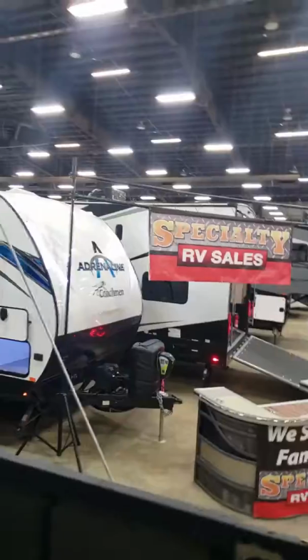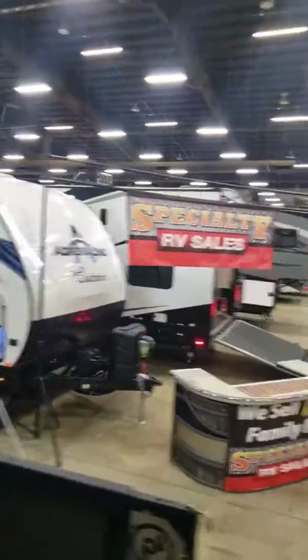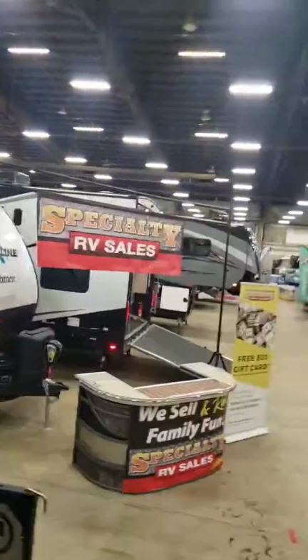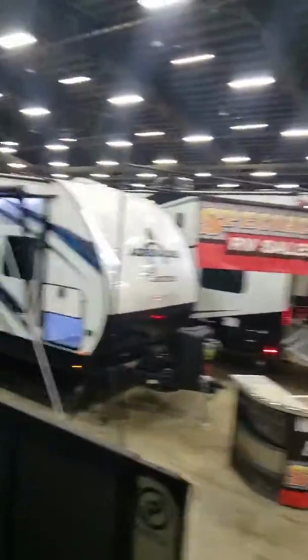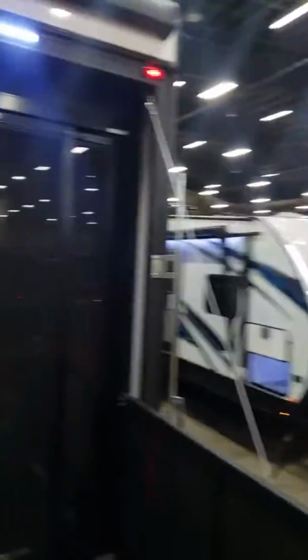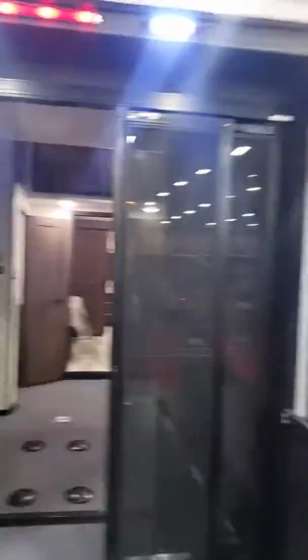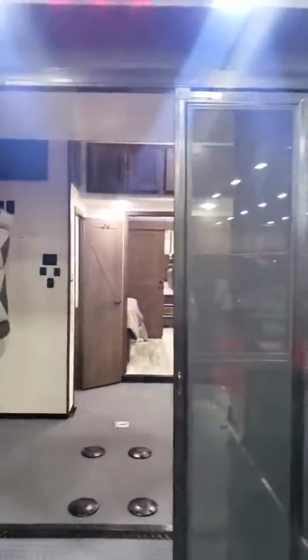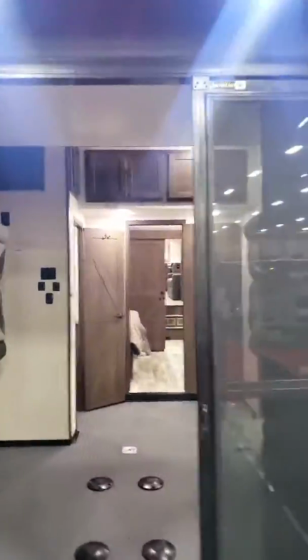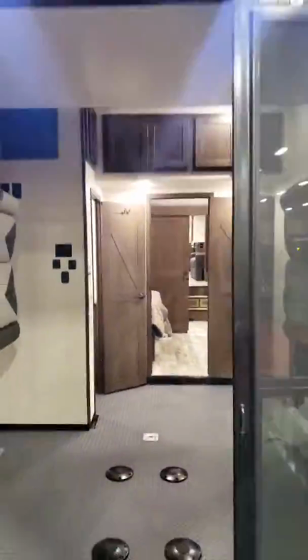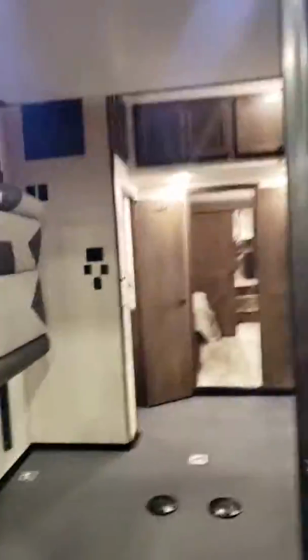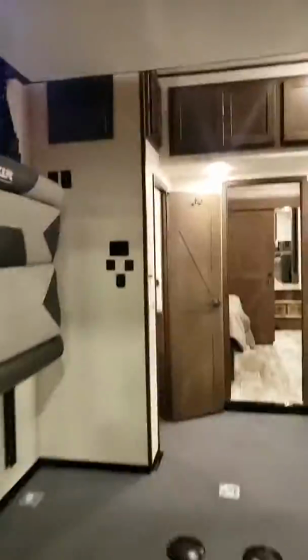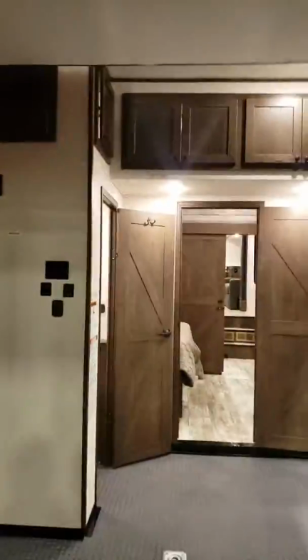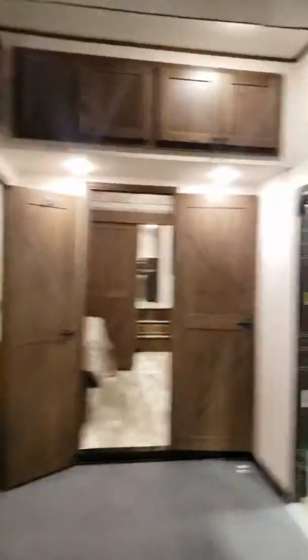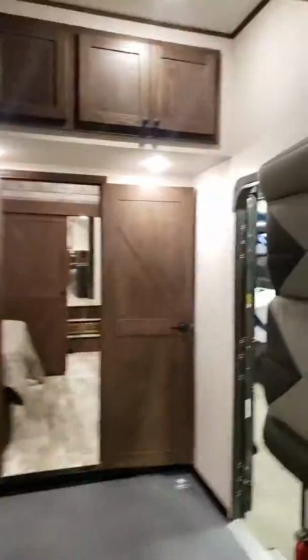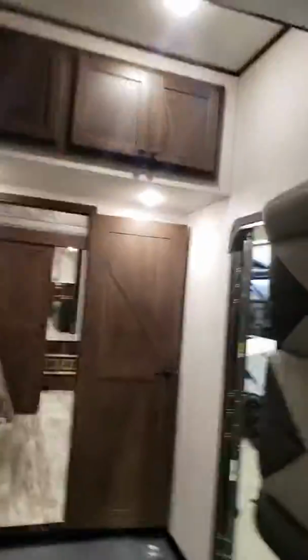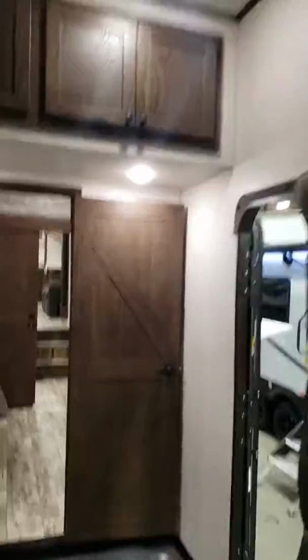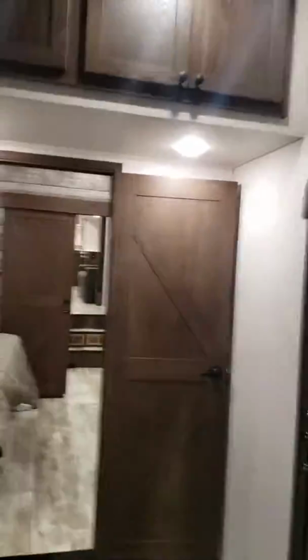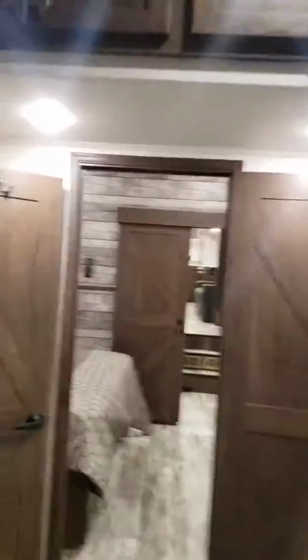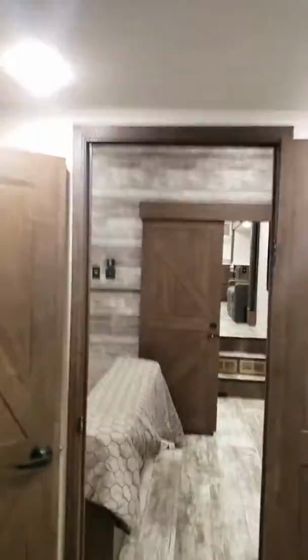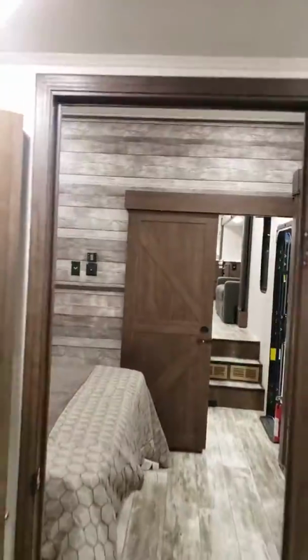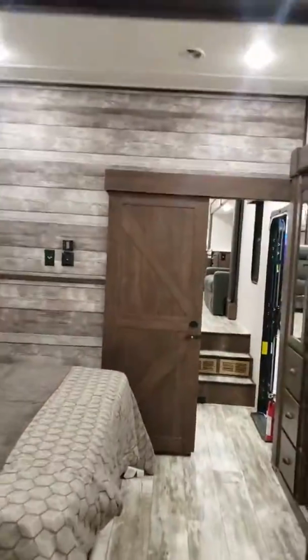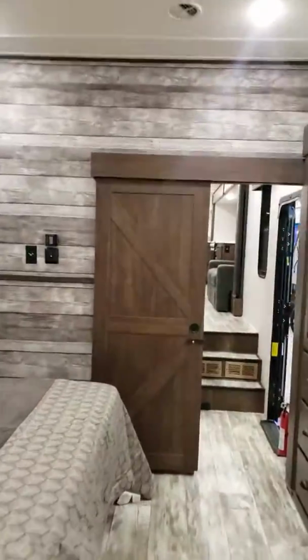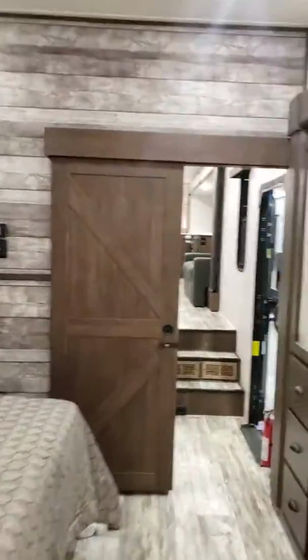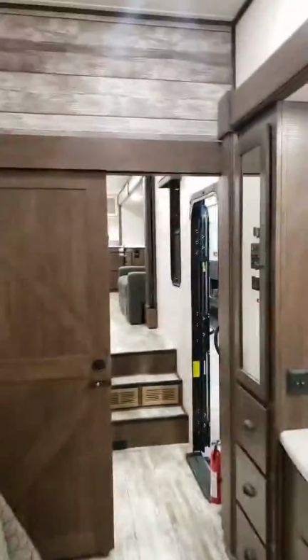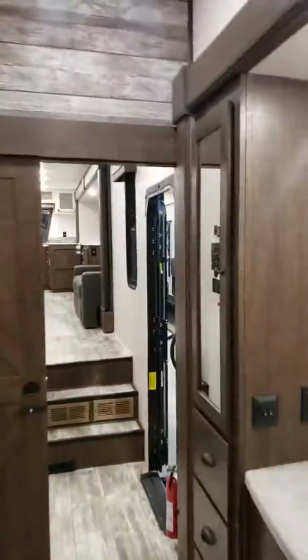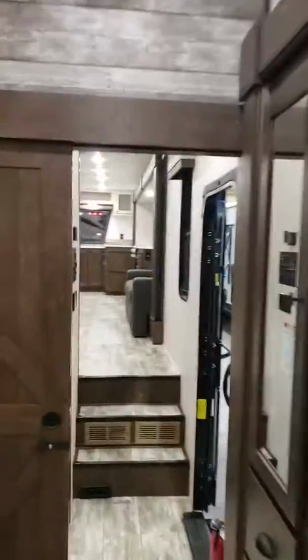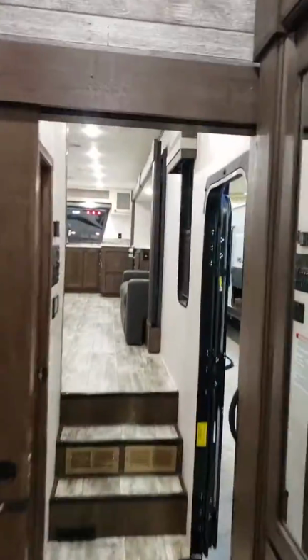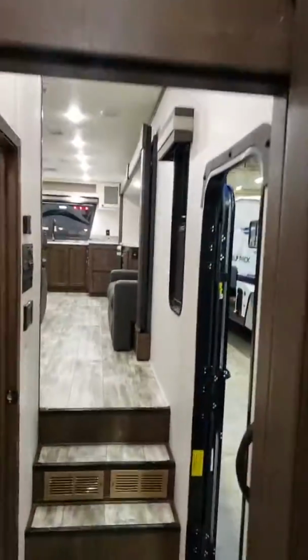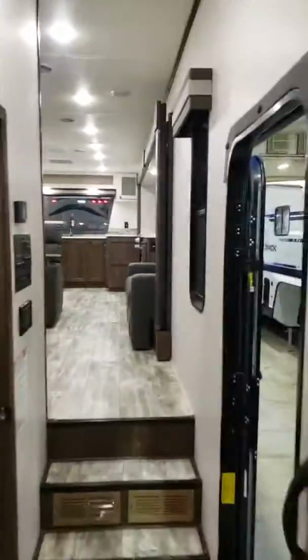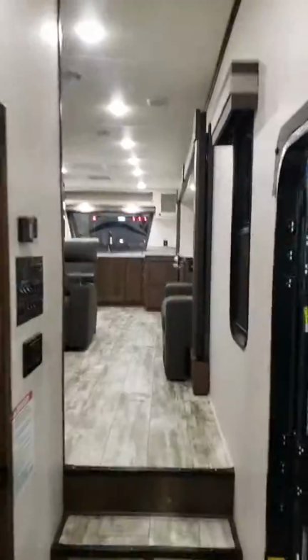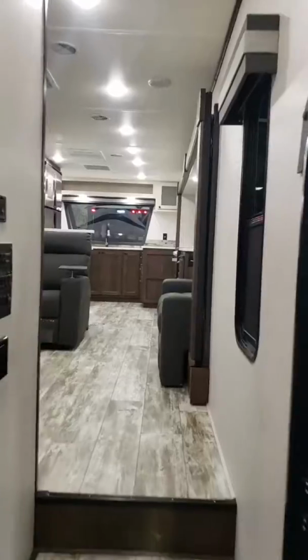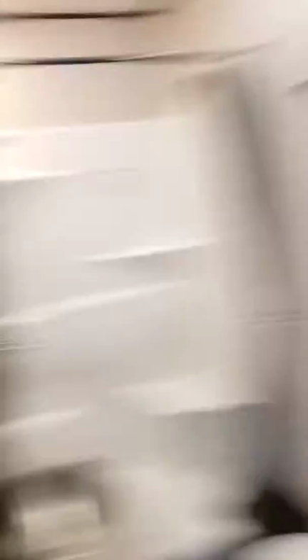Here at Specialty RV that we got on clearance at the RV show. So come see me — Griff. Ask for Griff, Griff you shall see. Come see me at the show, Specialty RV.